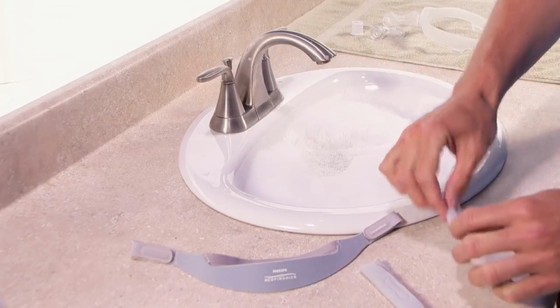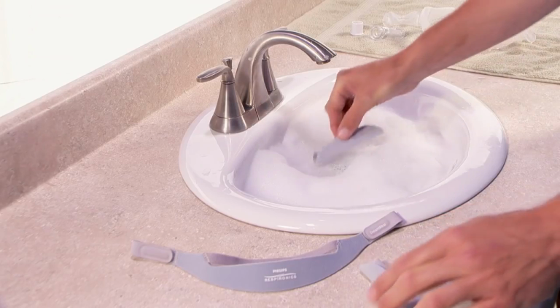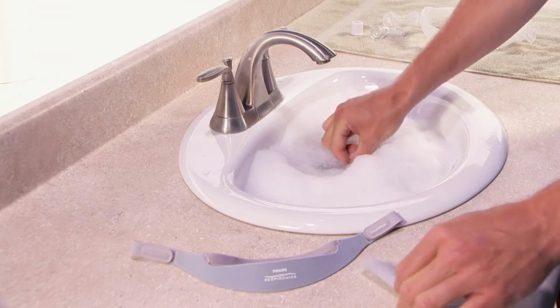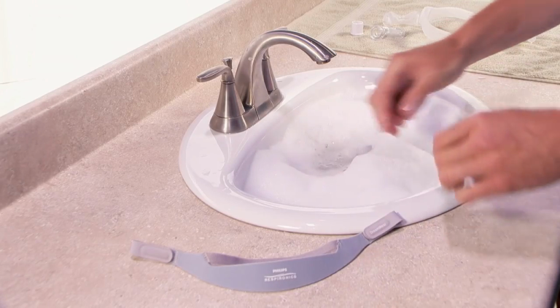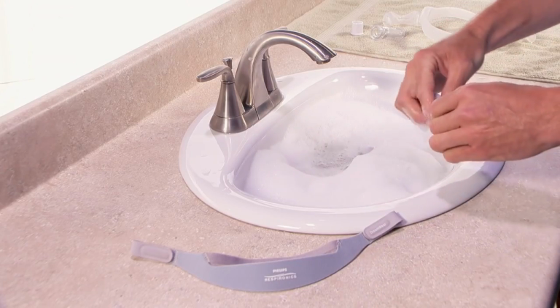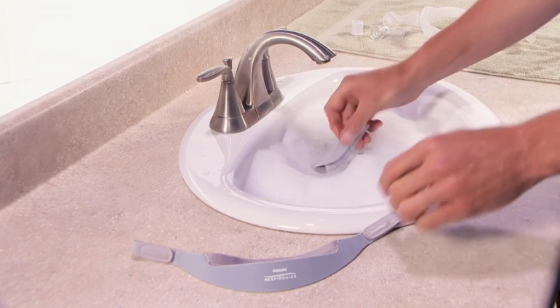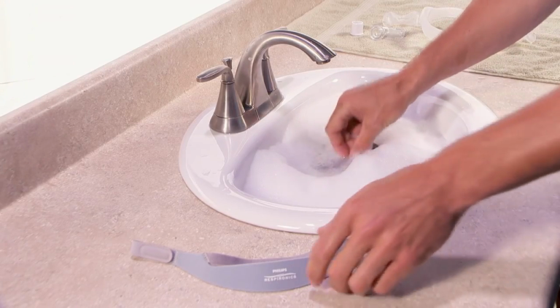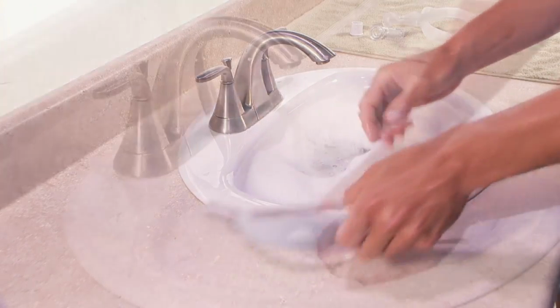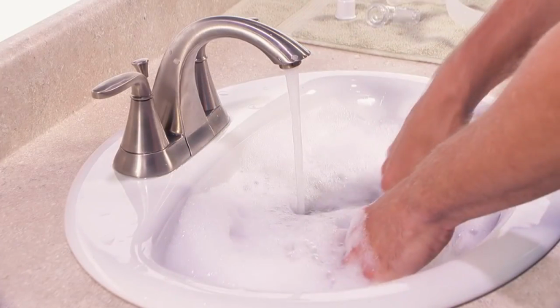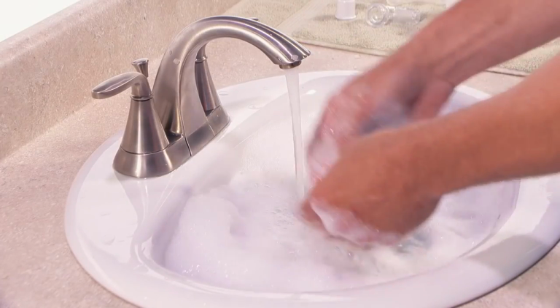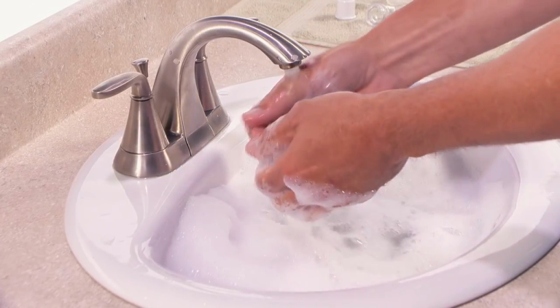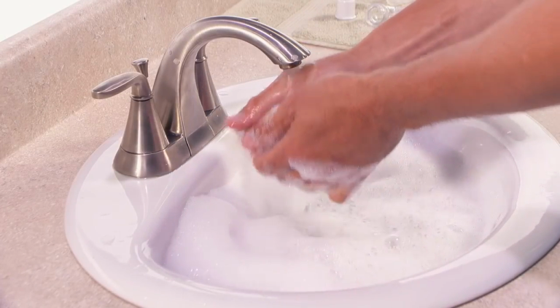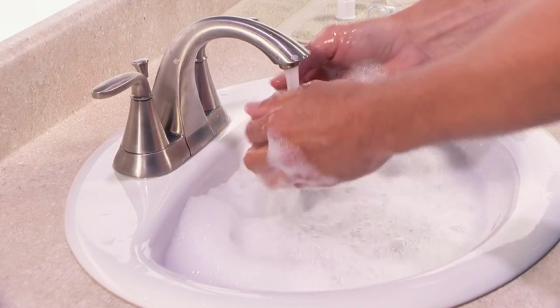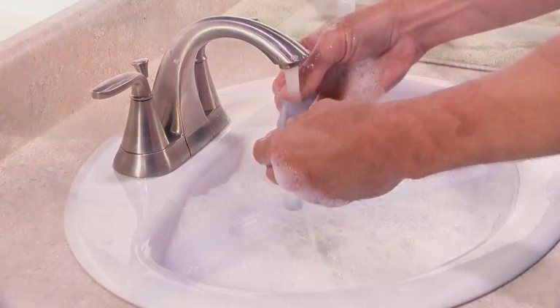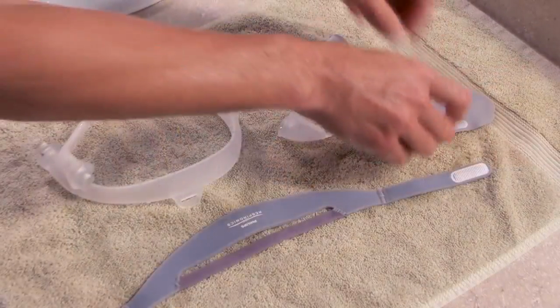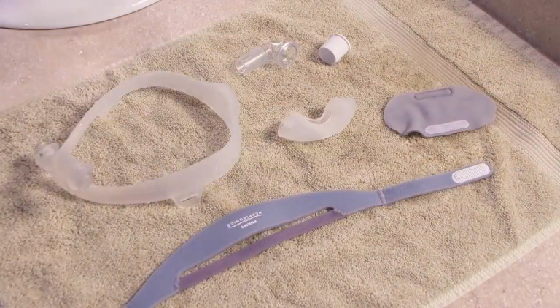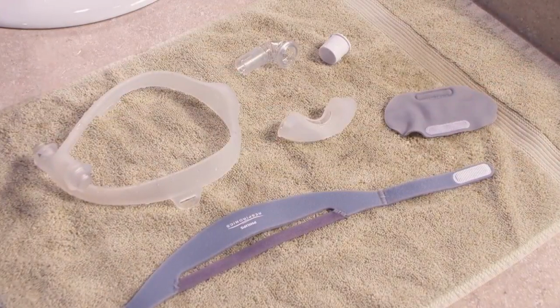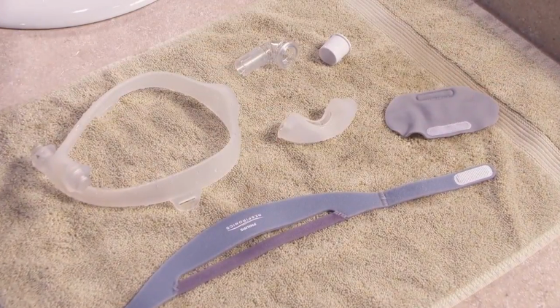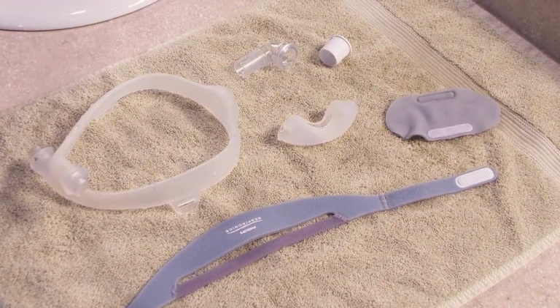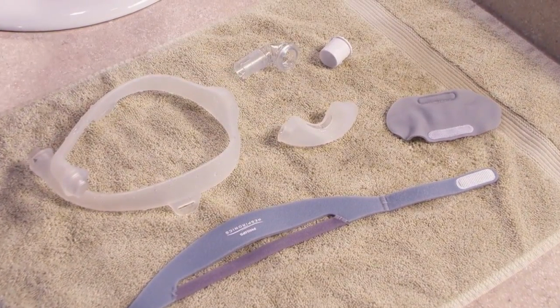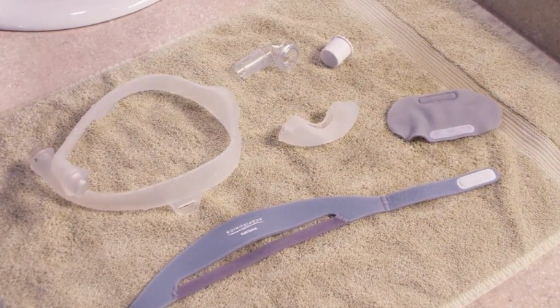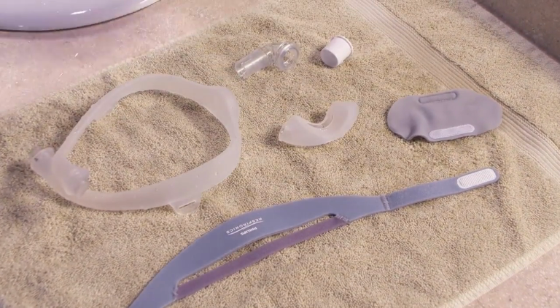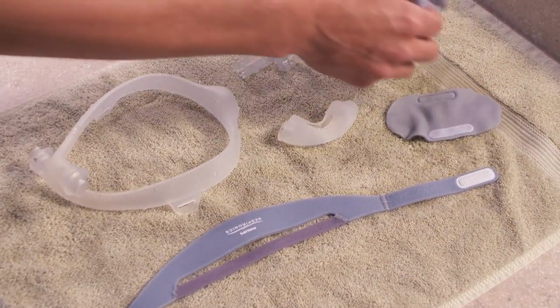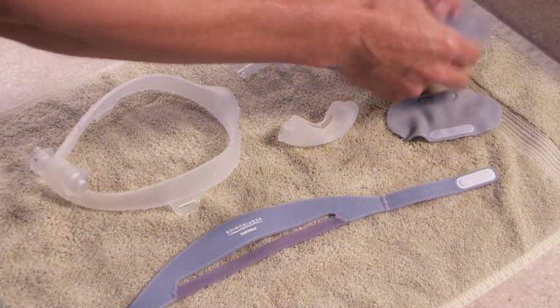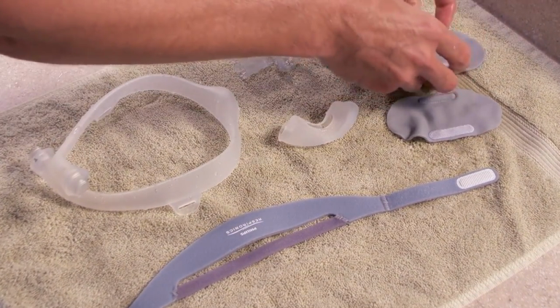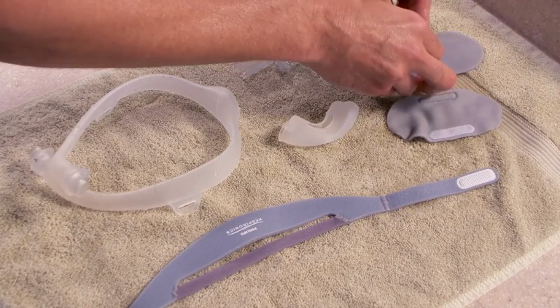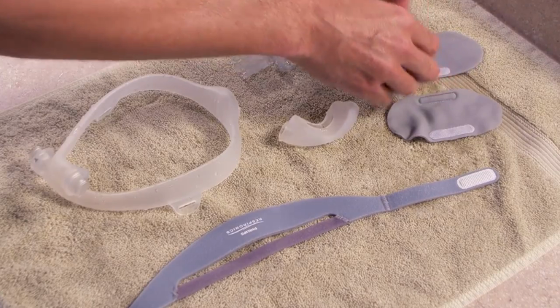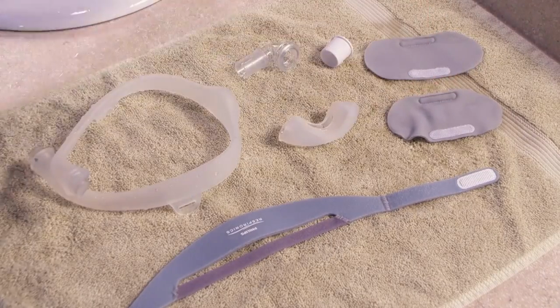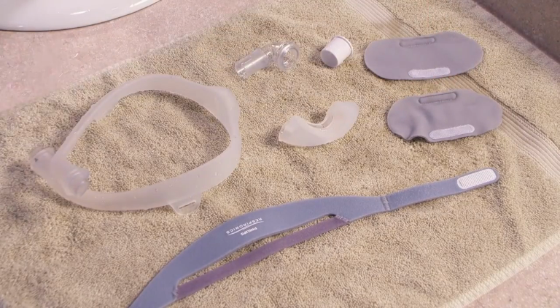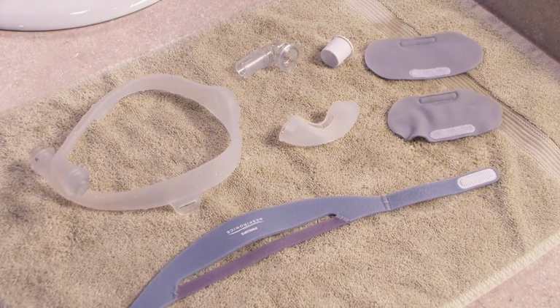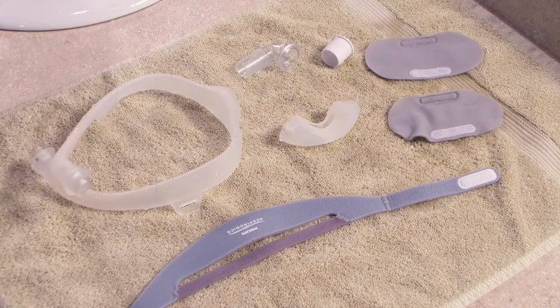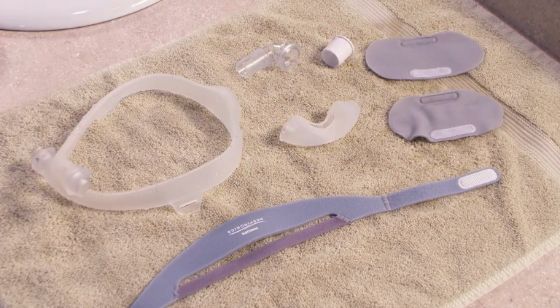The fabric headgear and sleeves should be hand washed weekly with mild dishwashing detergent. Spread the clean, wet fabric parts out flat or hang them on a line to dry. Do not place them in the clothes dryer.